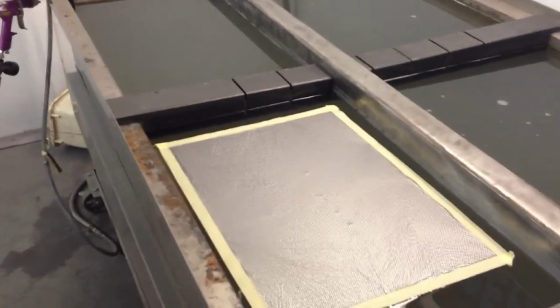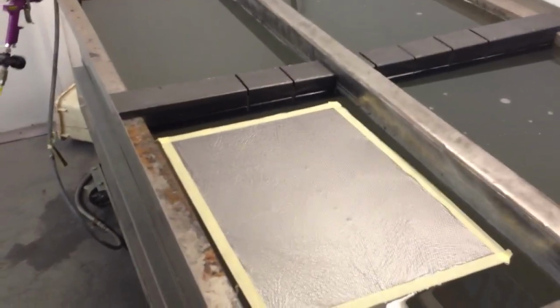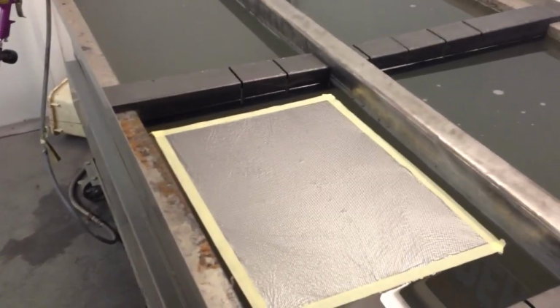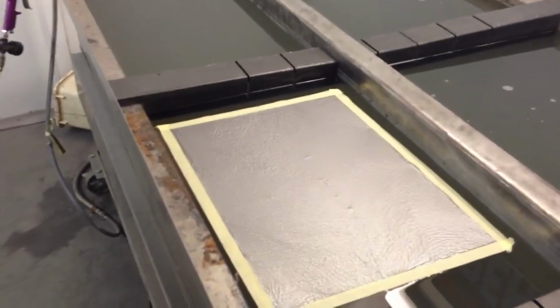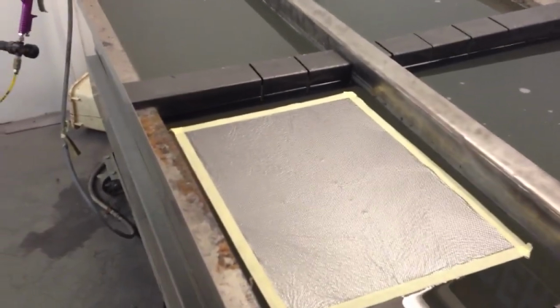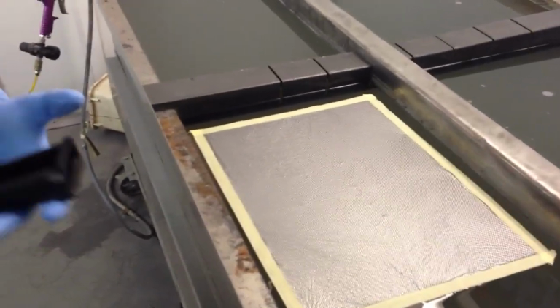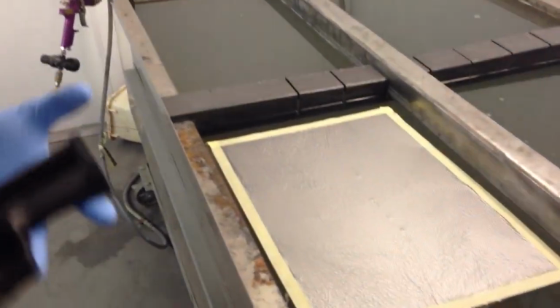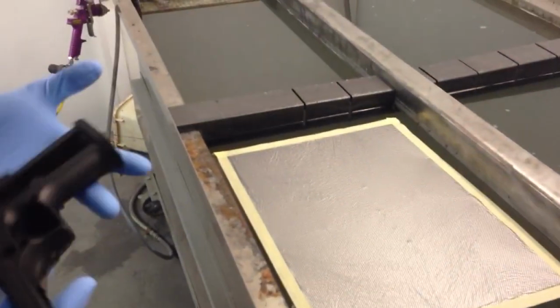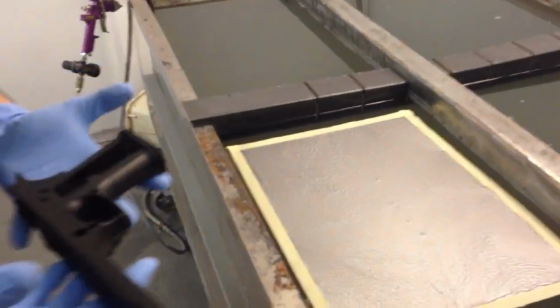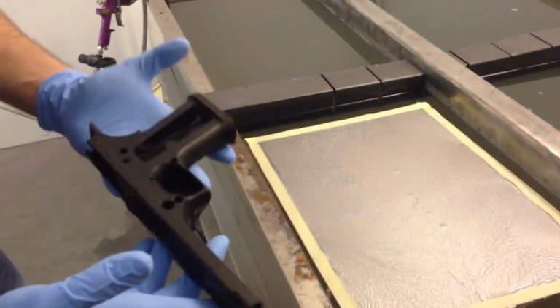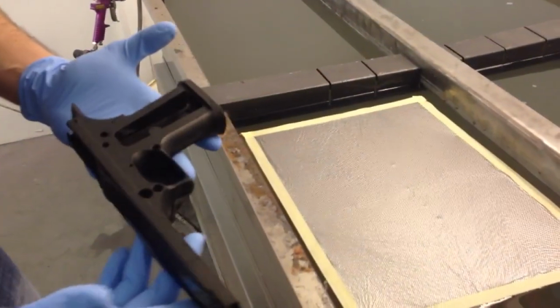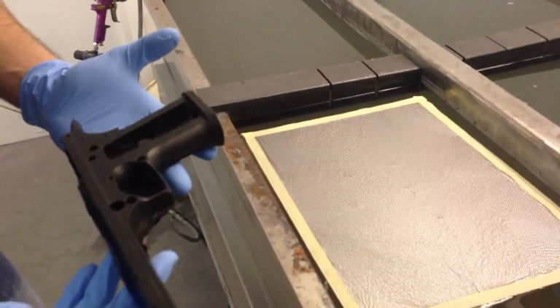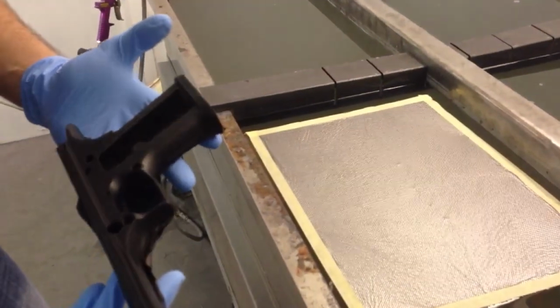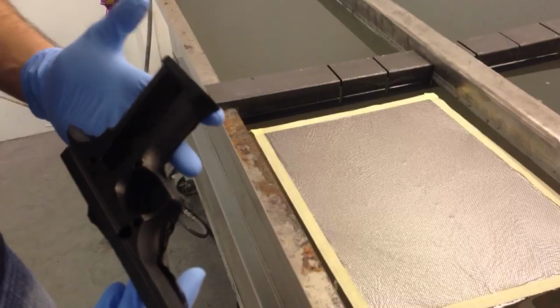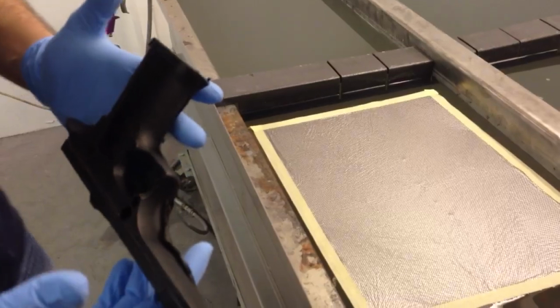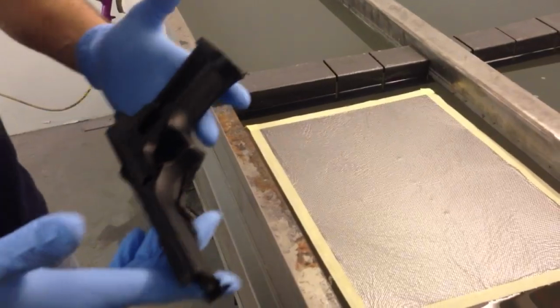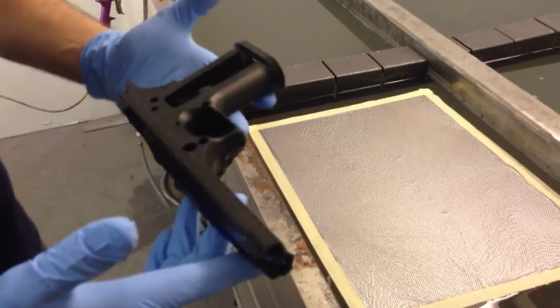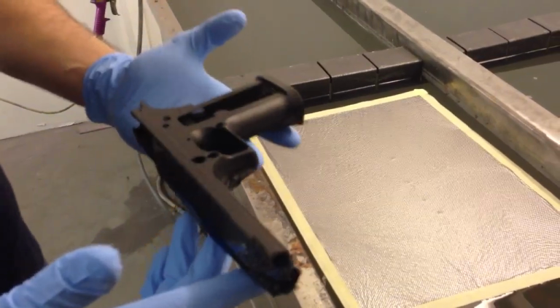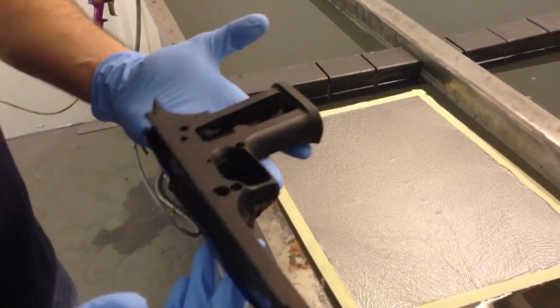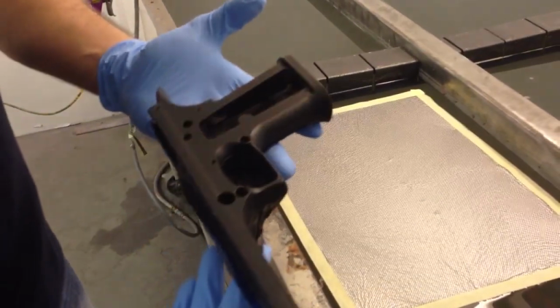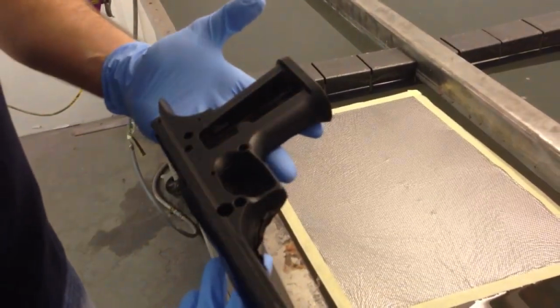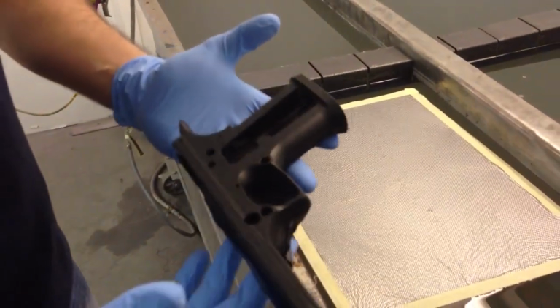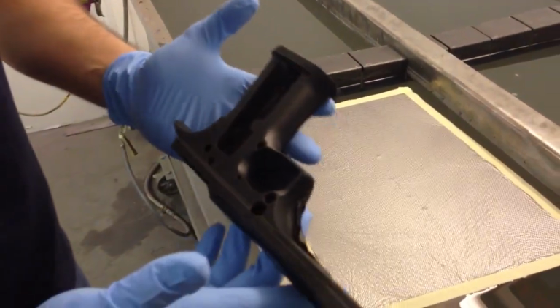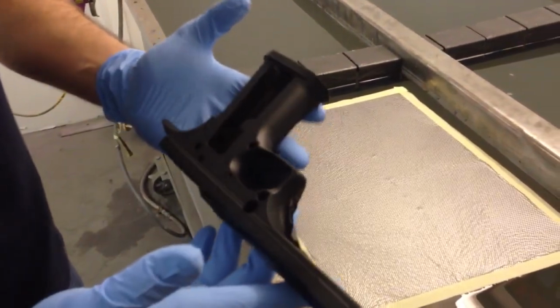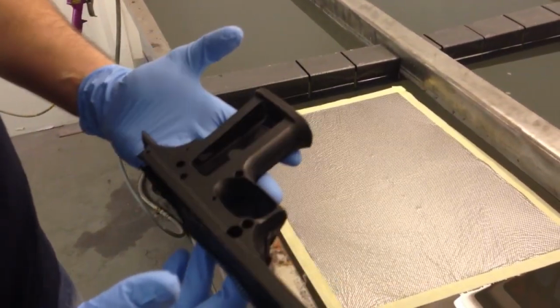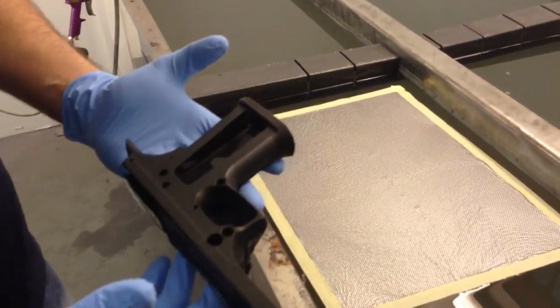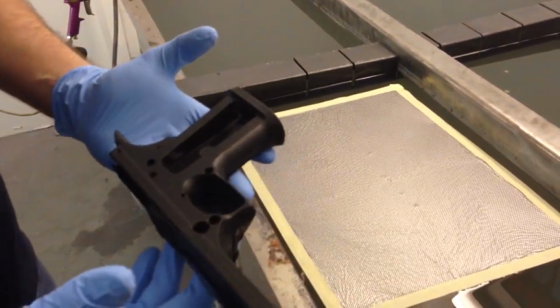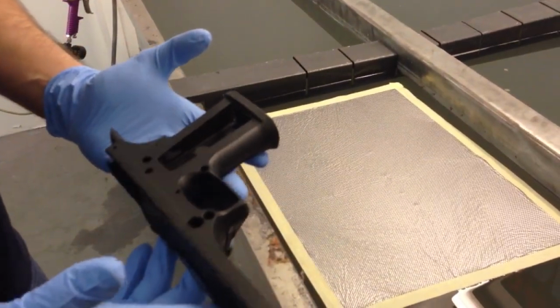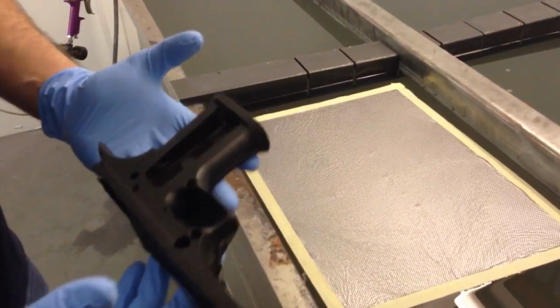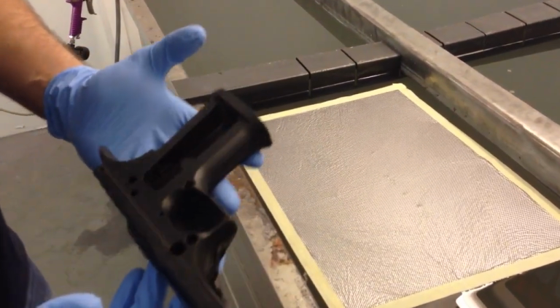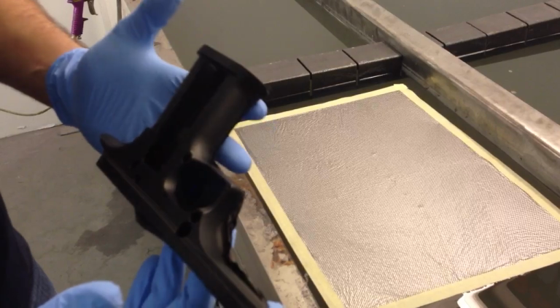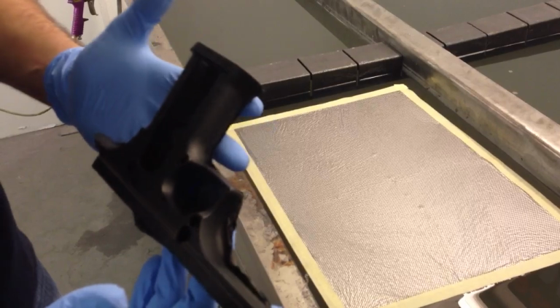Today I'm going to be dipping this handgun frame. The big boy handgun is a 50 cal Desert Eagle. We're going to be dipping it in a black carbon fiber pattern.